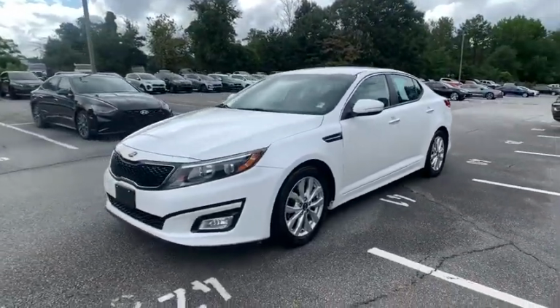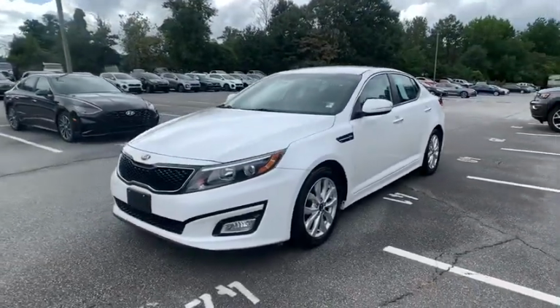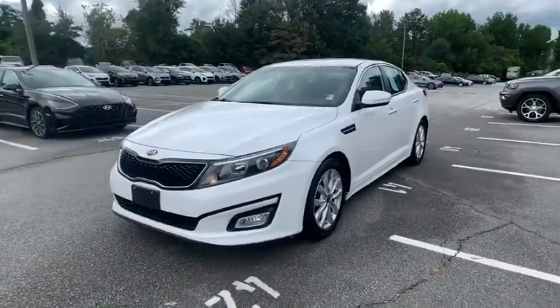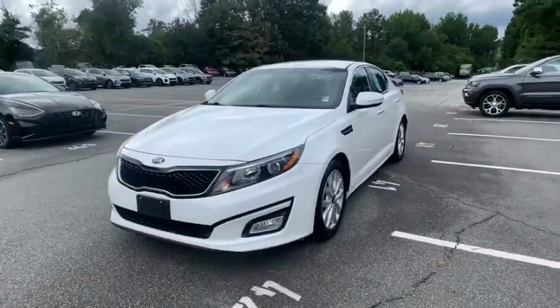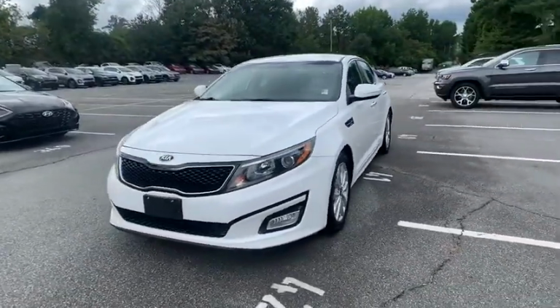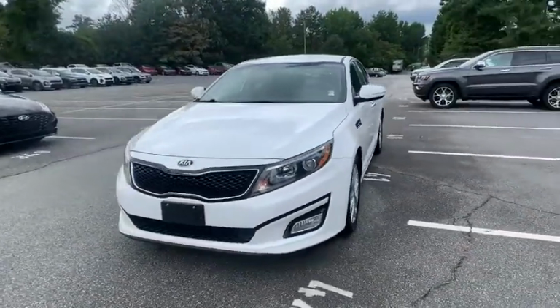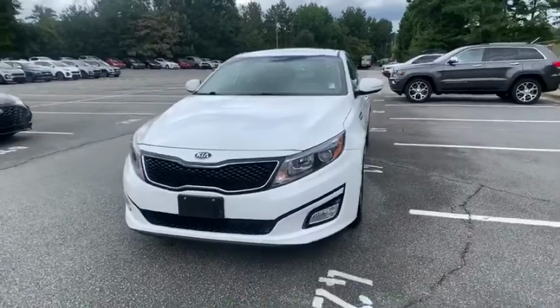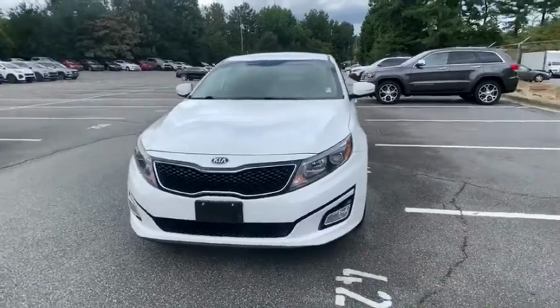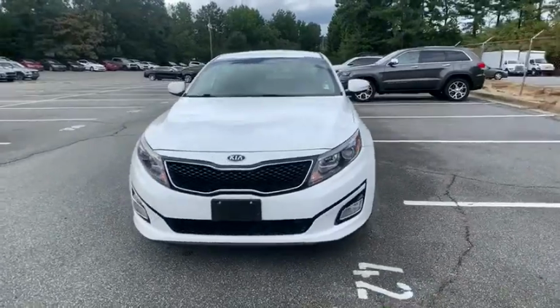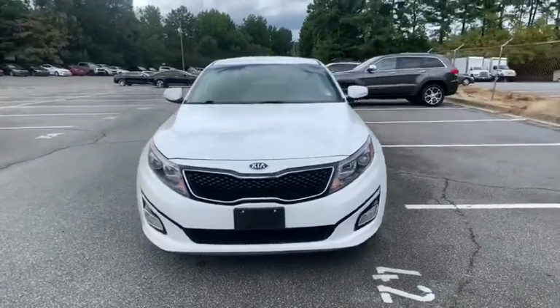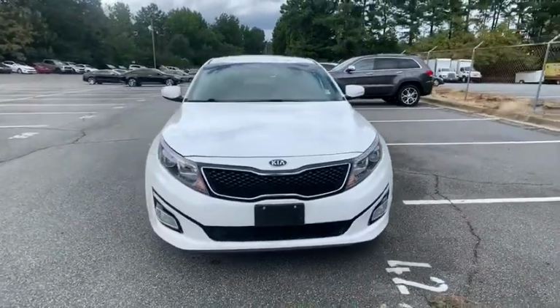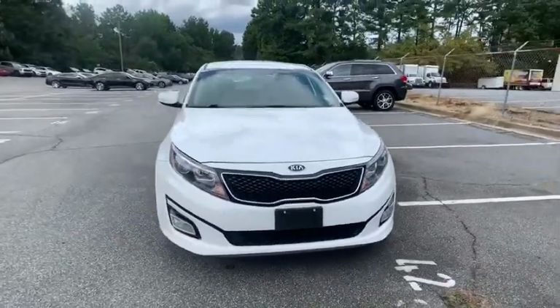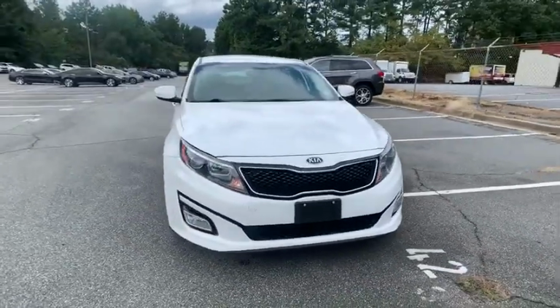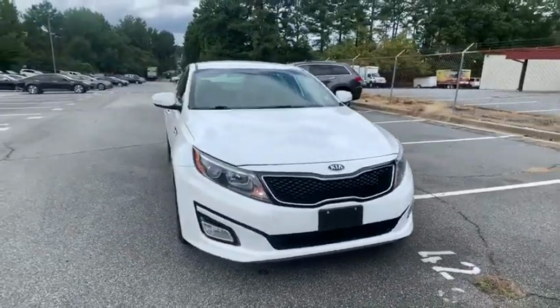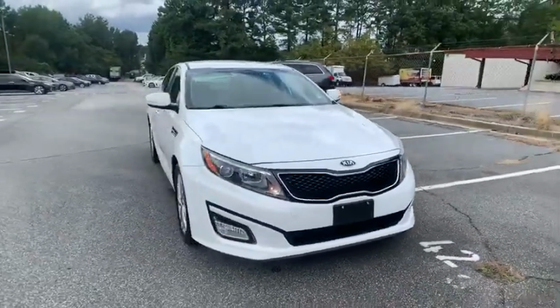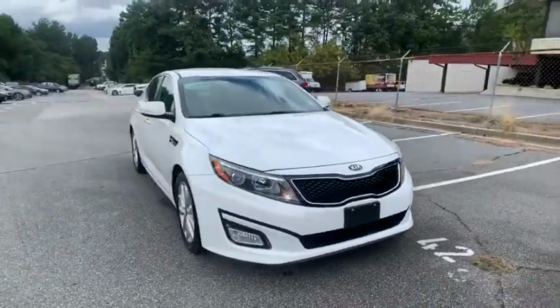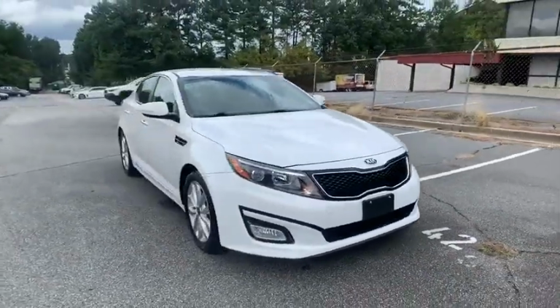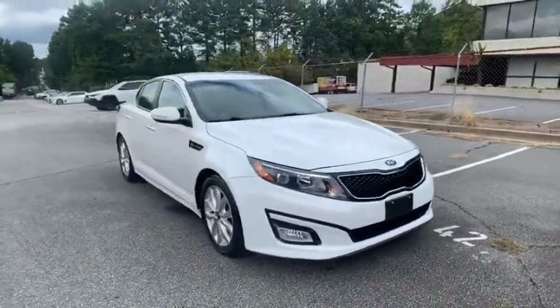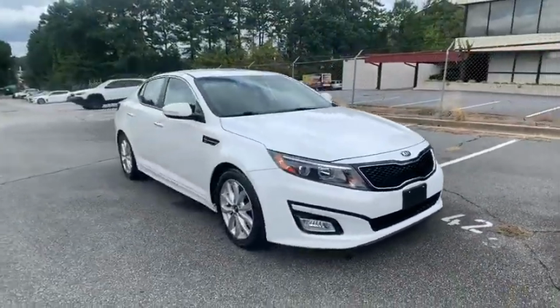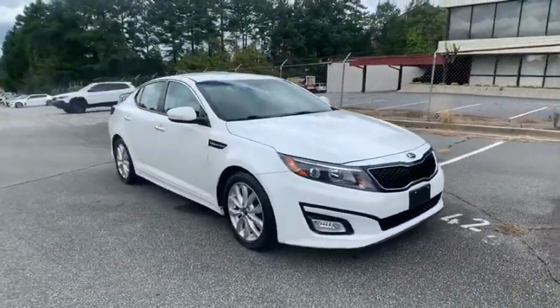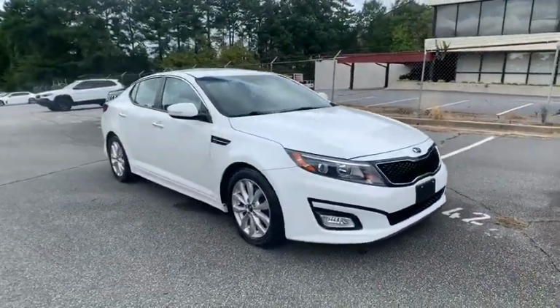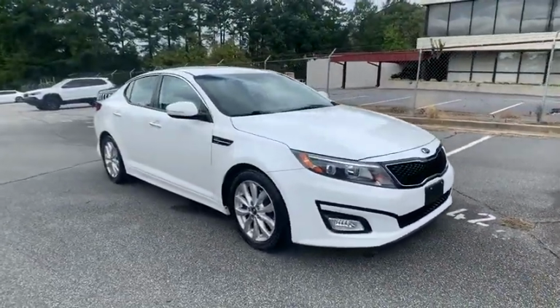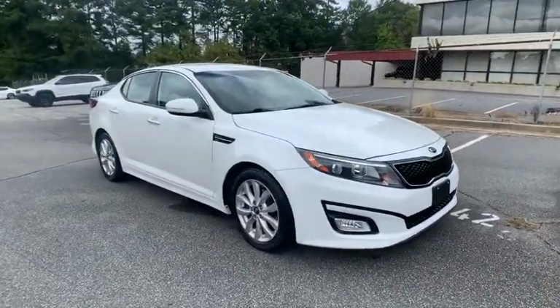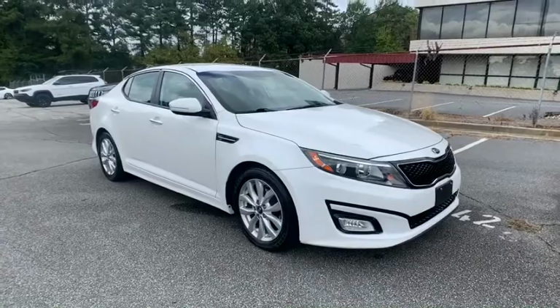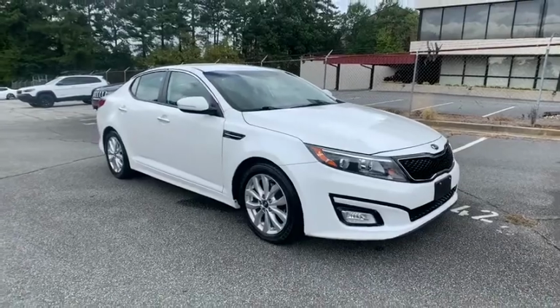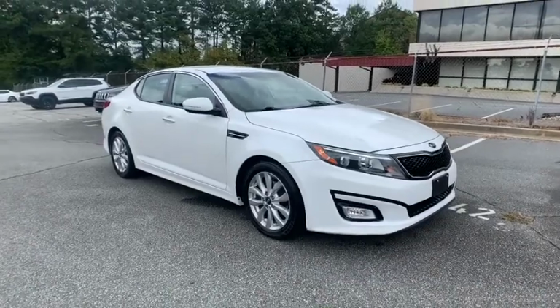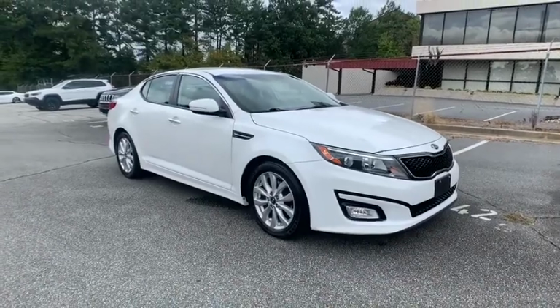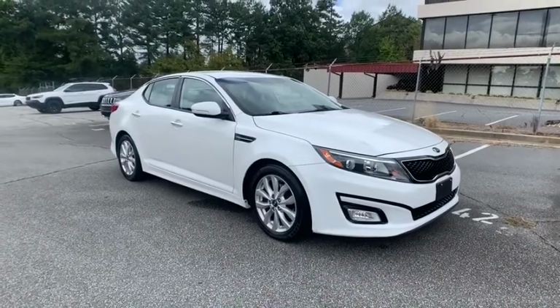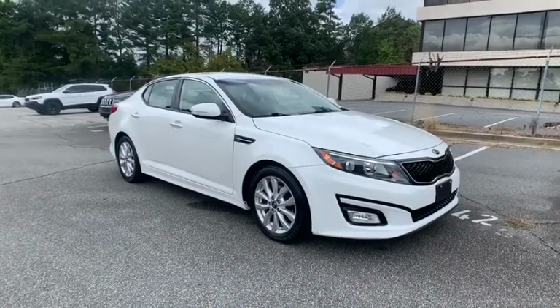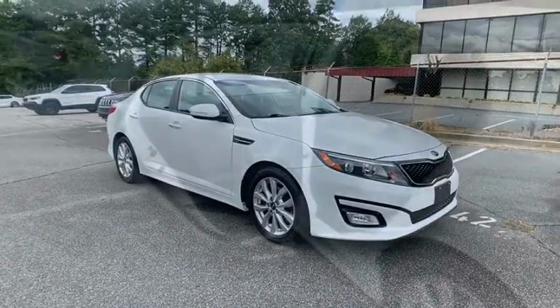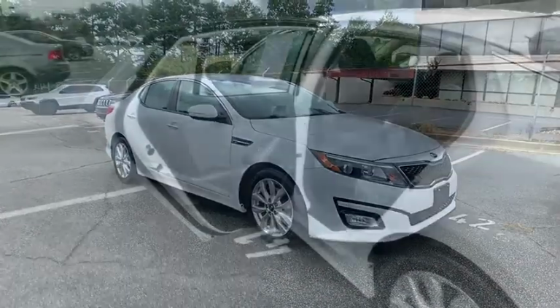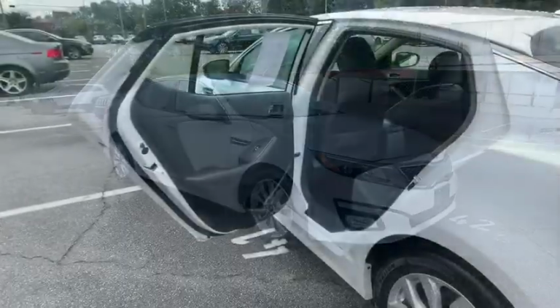Its smooth-flowing lines speak of grace and style and offer a strong hint of European luxury. Here are some of this vehicle's great options: Traction control,